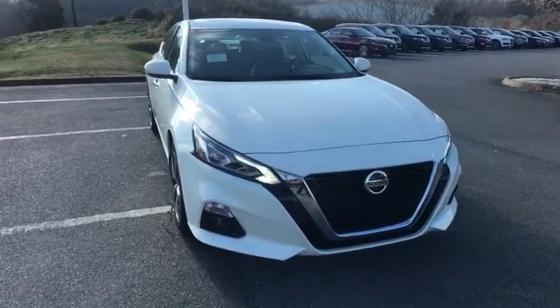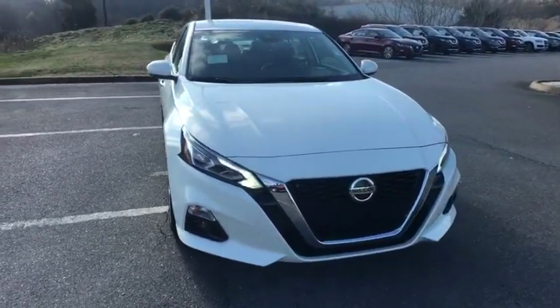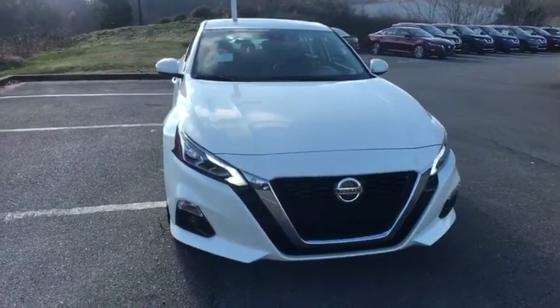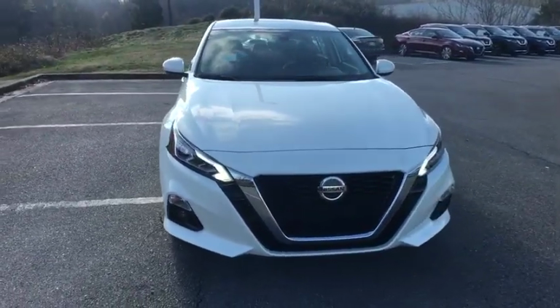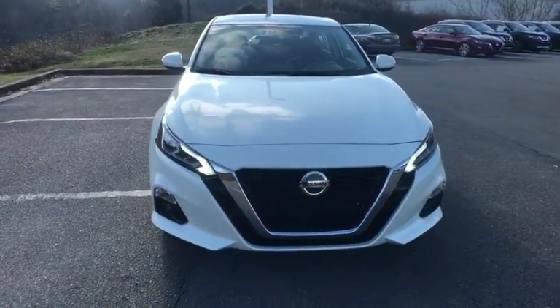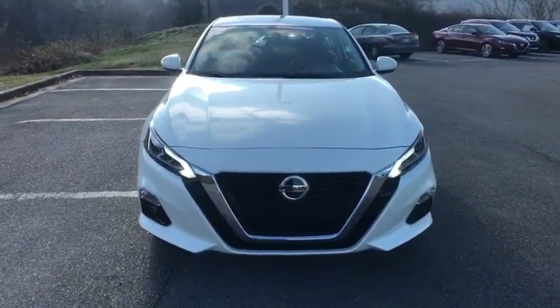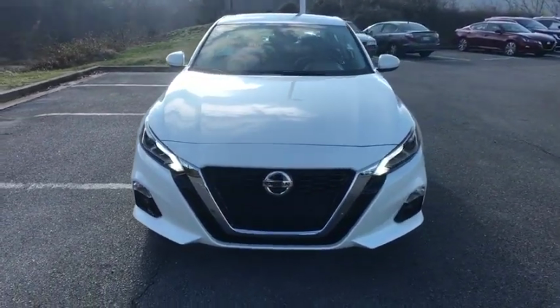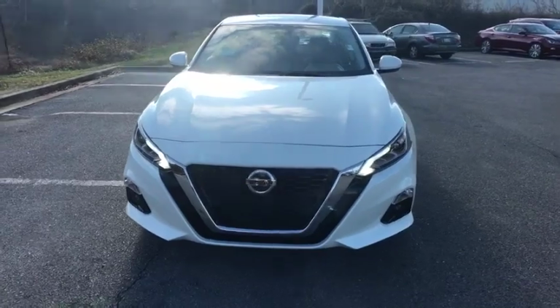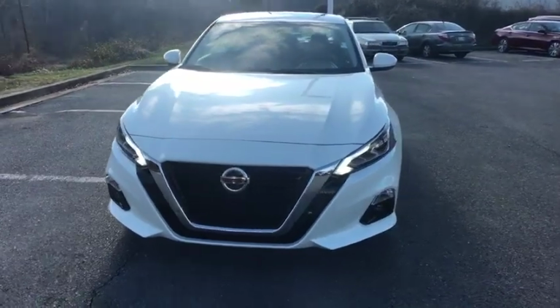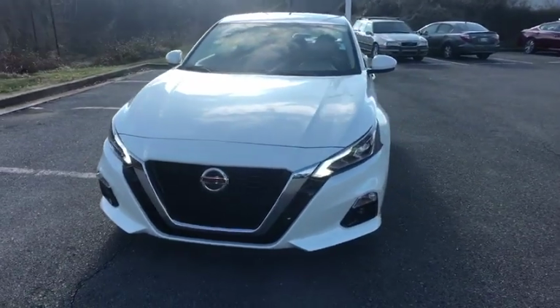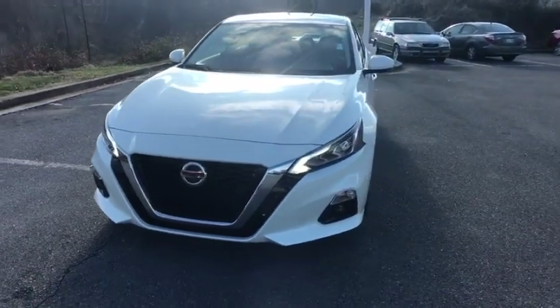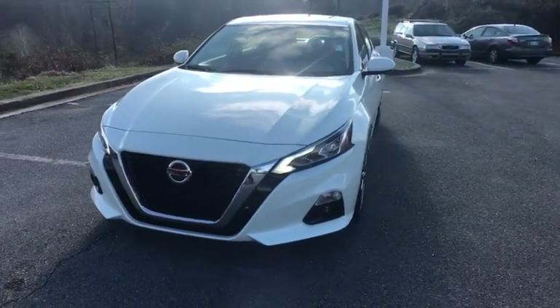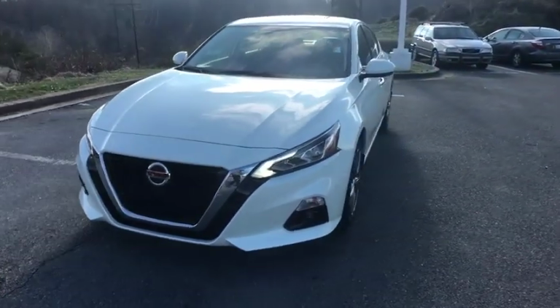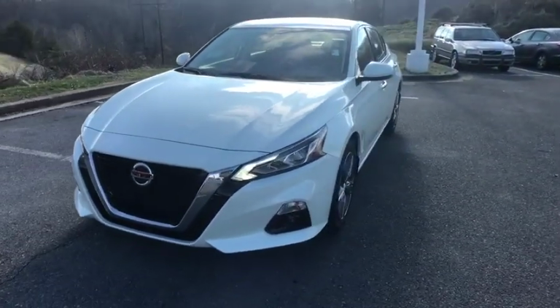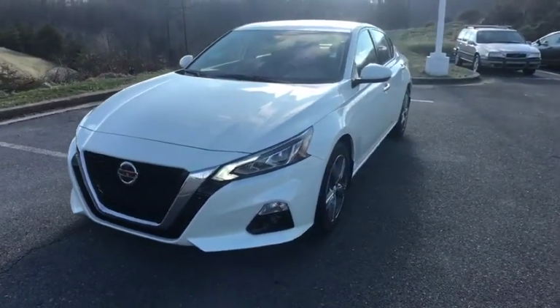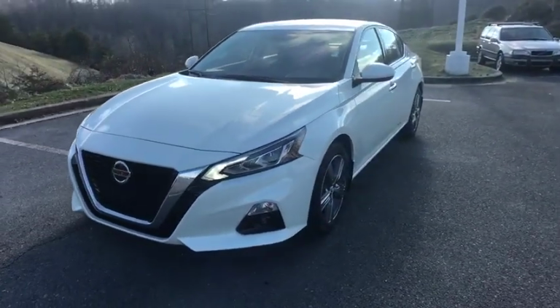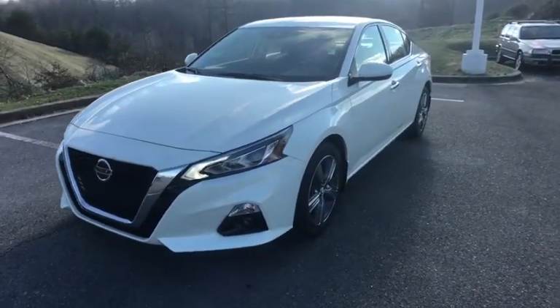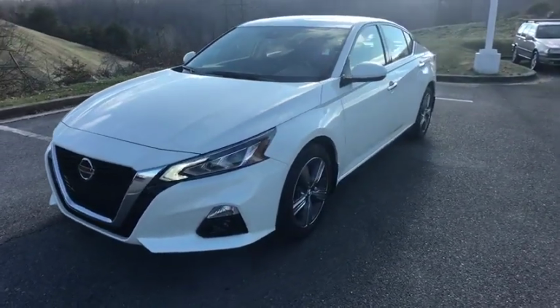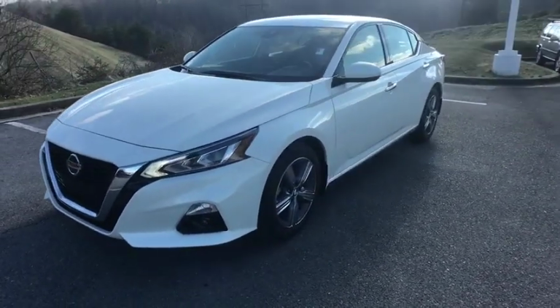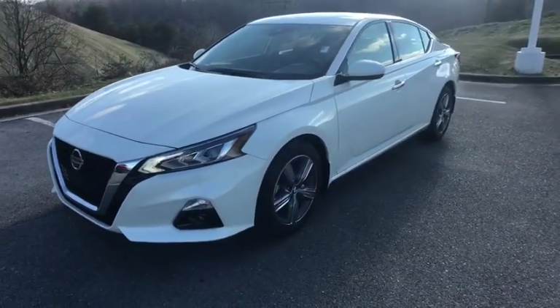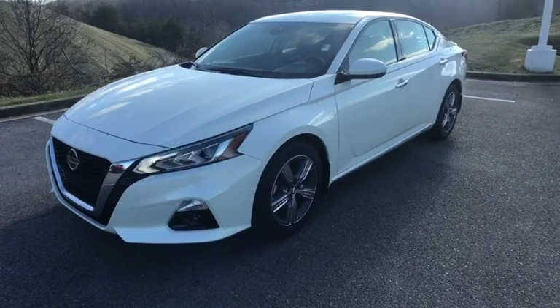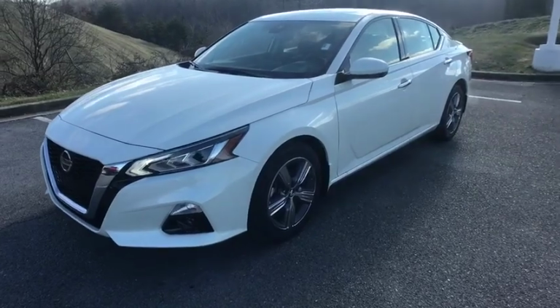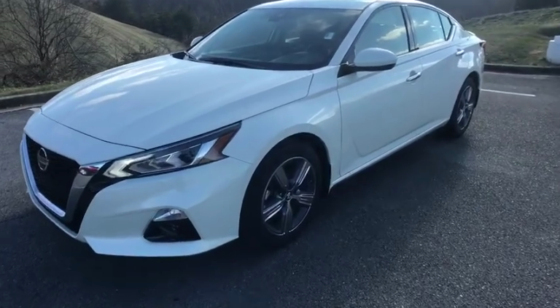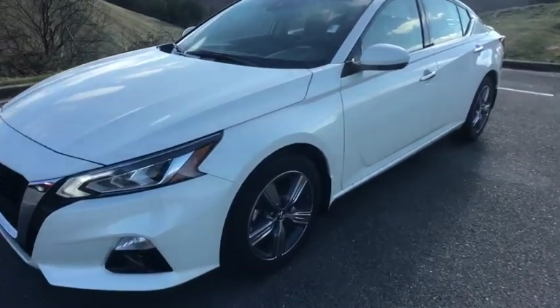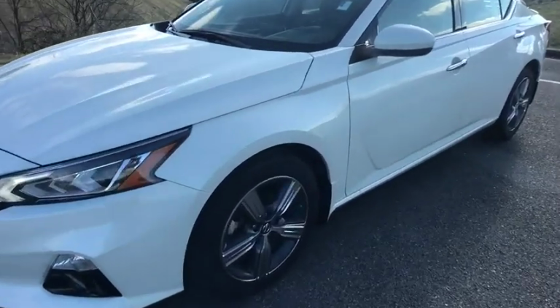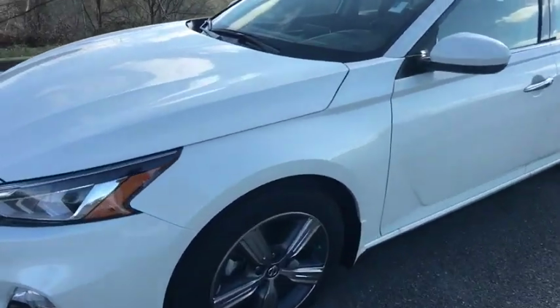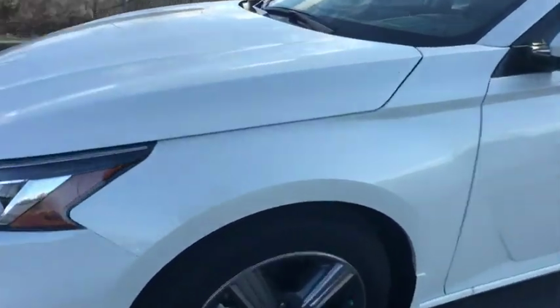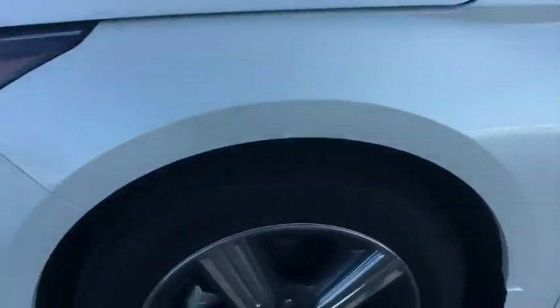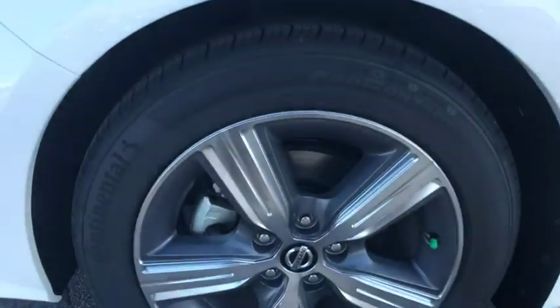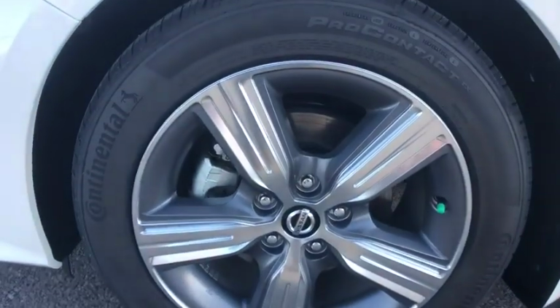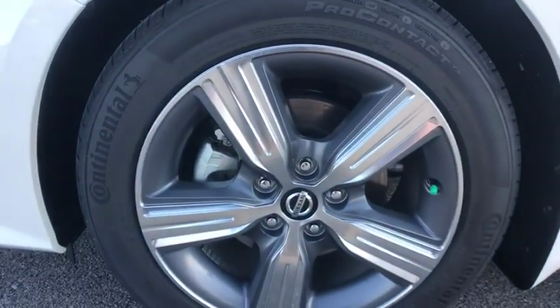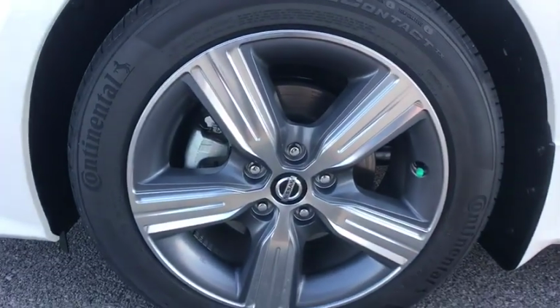Security system, rear window defroster, electronic stability control, trip computer, brake assist, power moonroof, overhead console, tachometer, remote keyless entry, panic alarm, tilt steering wheel.